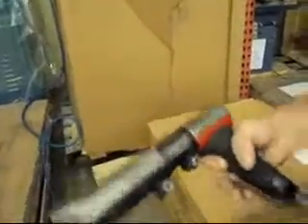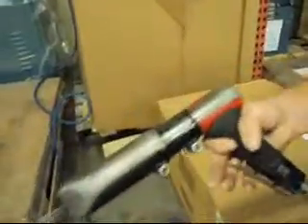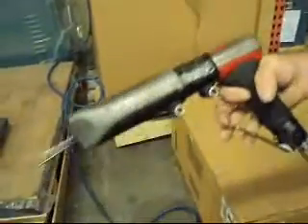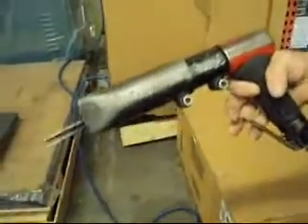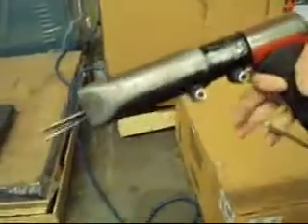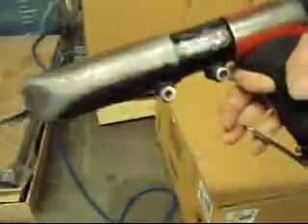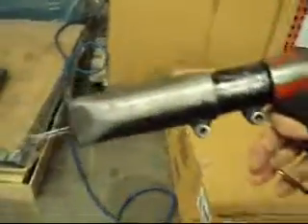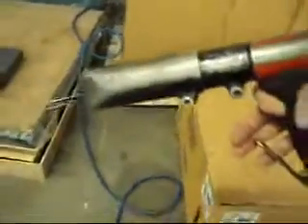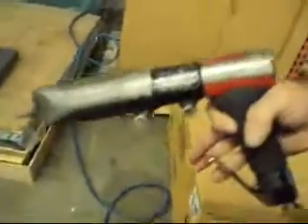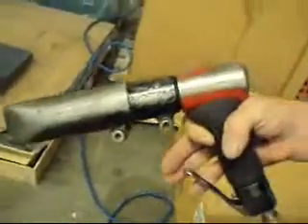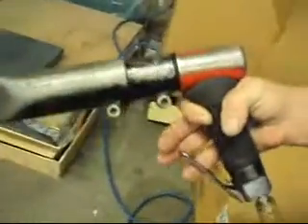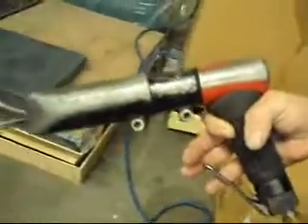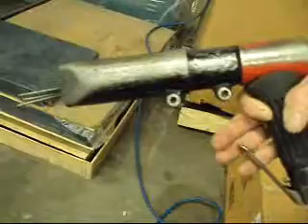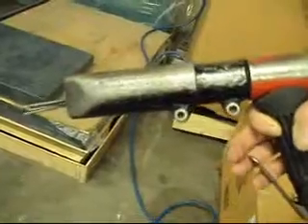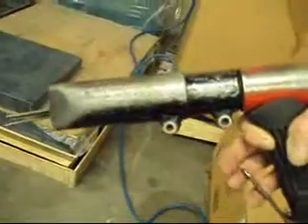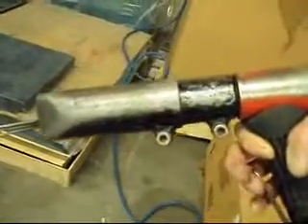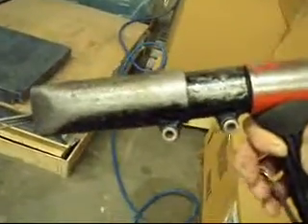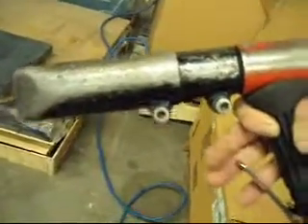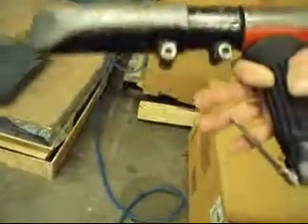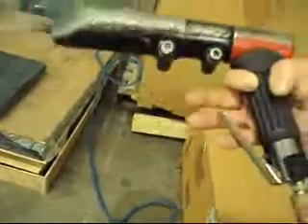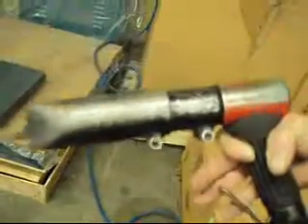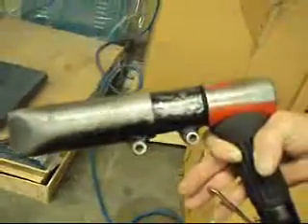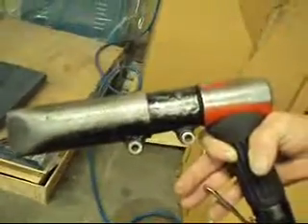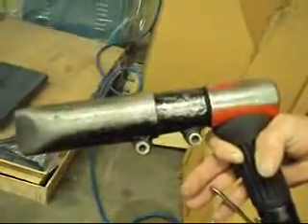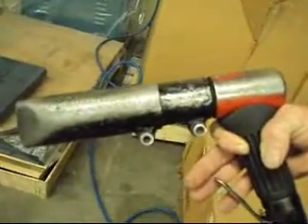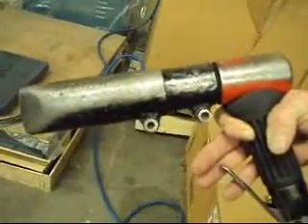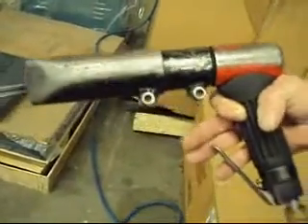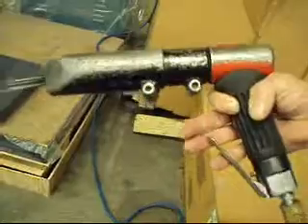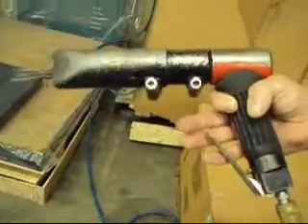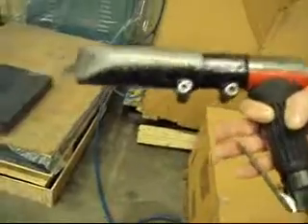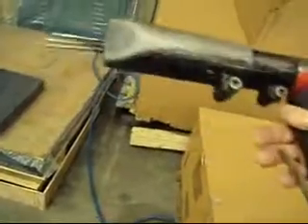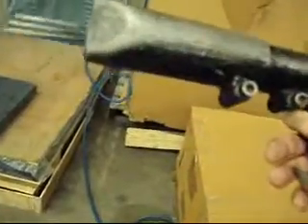There's not a whole lot to these things, they're pretty simple. It's got a 3 inch stroke, it's pneumatic, and it's a pin scaler.